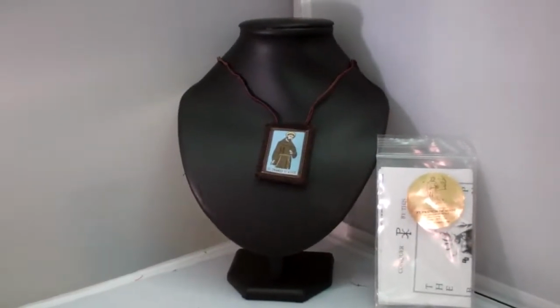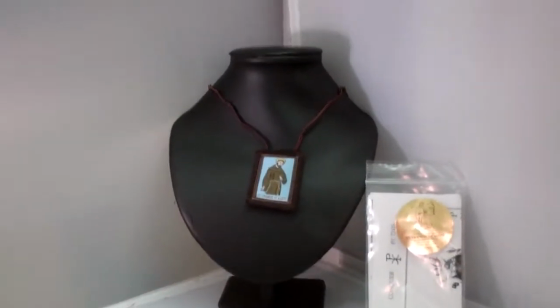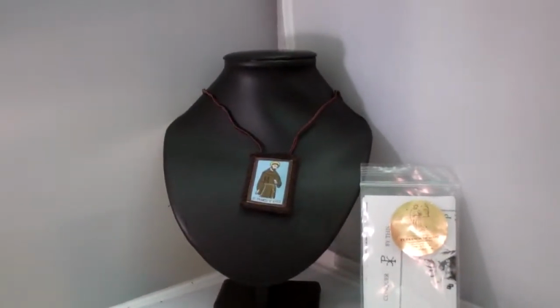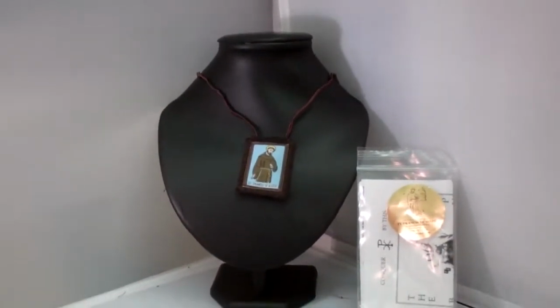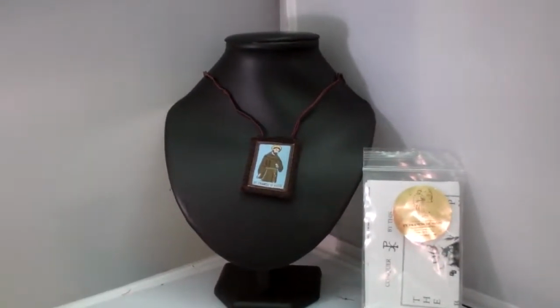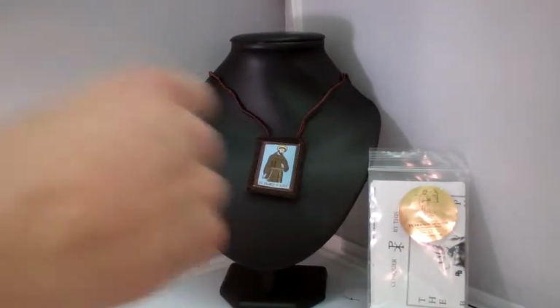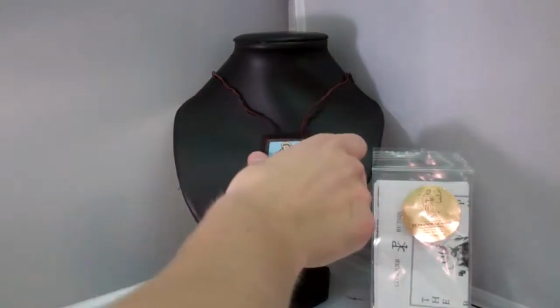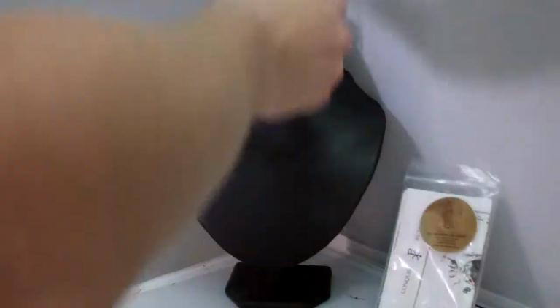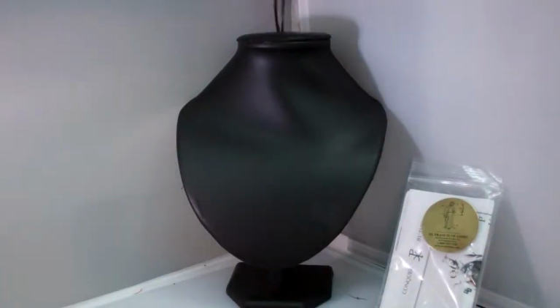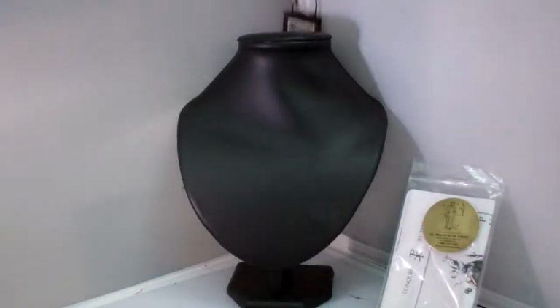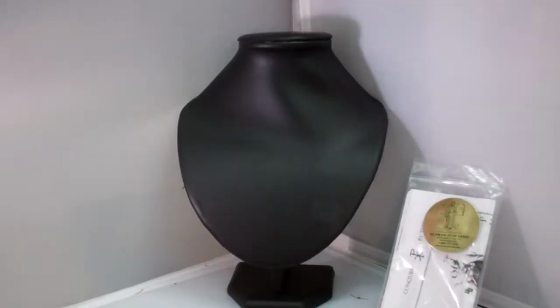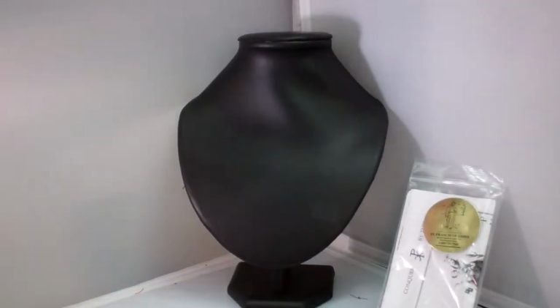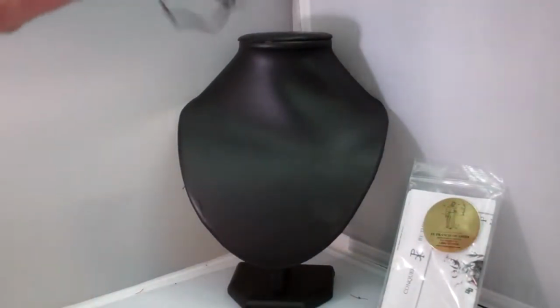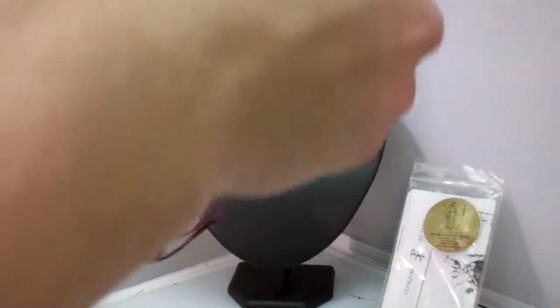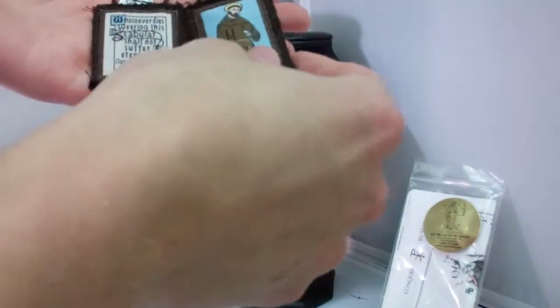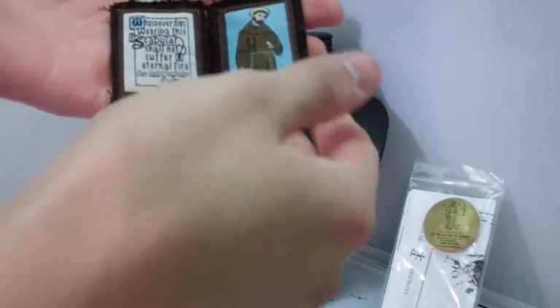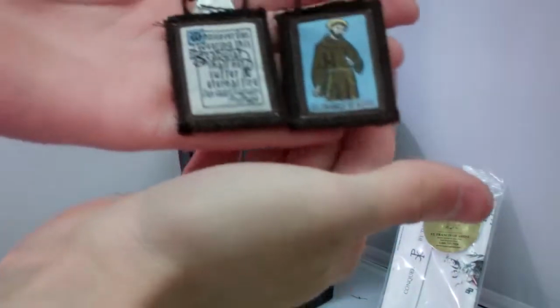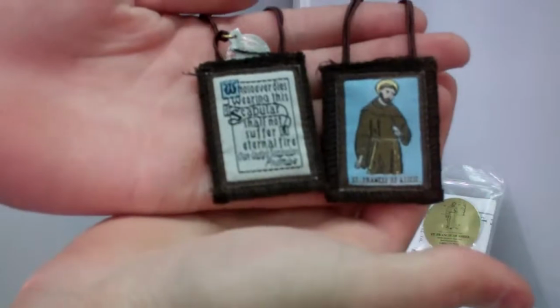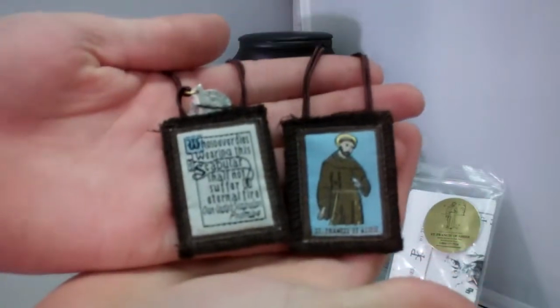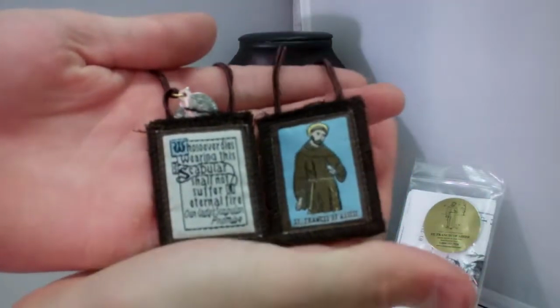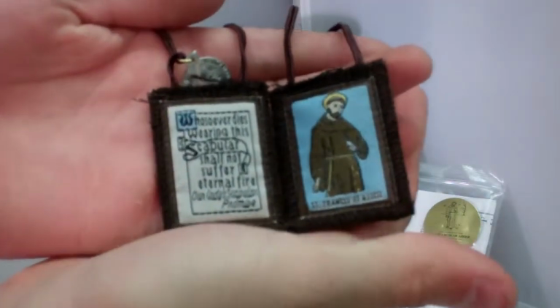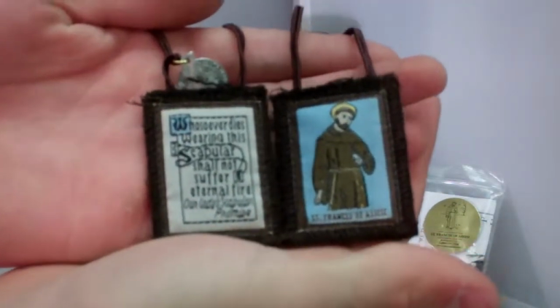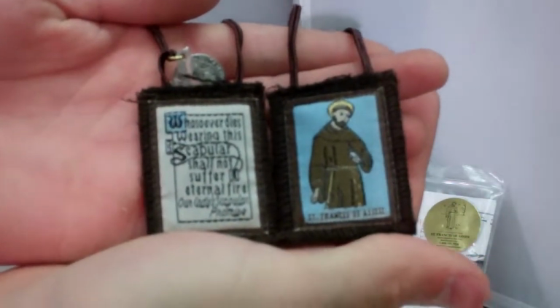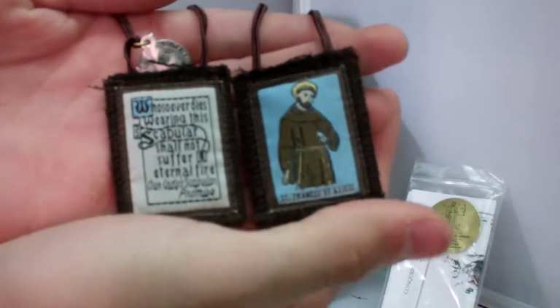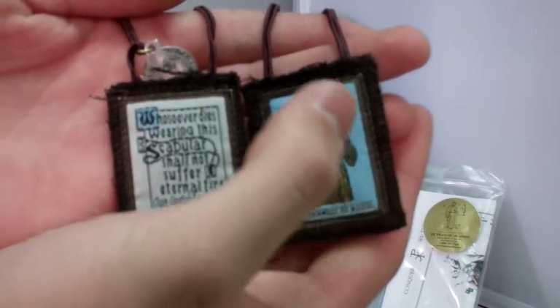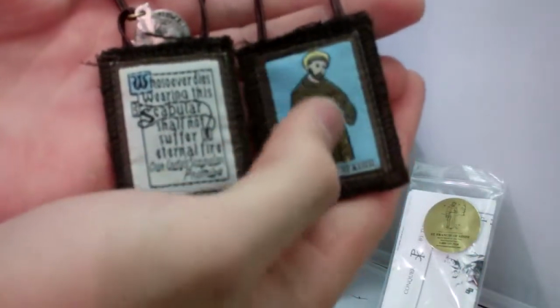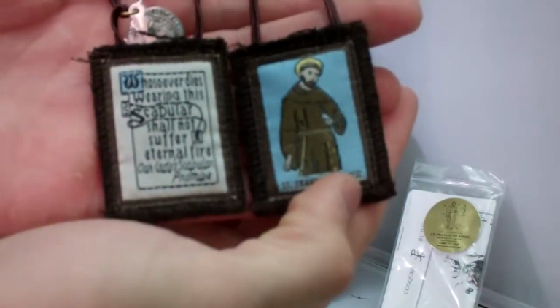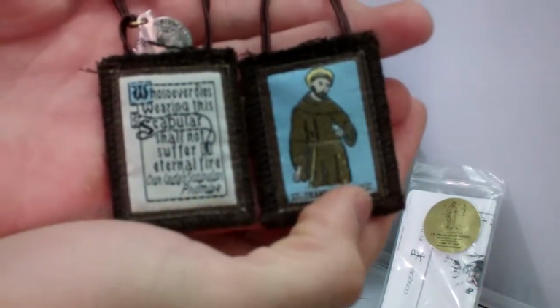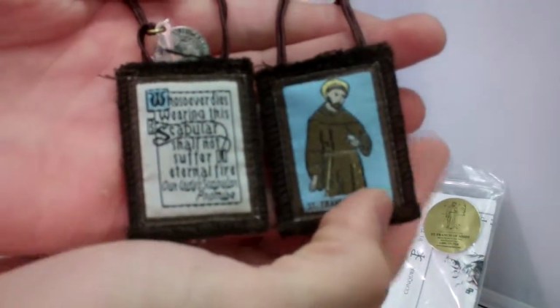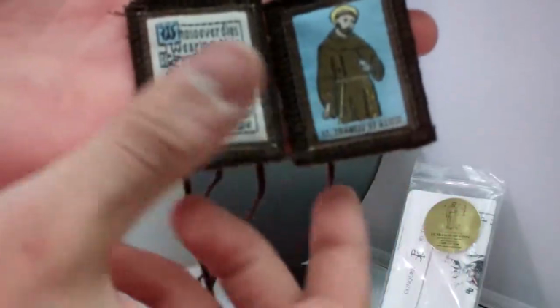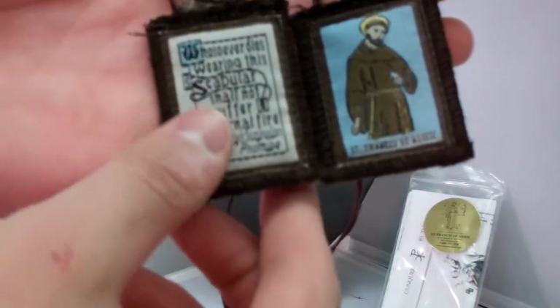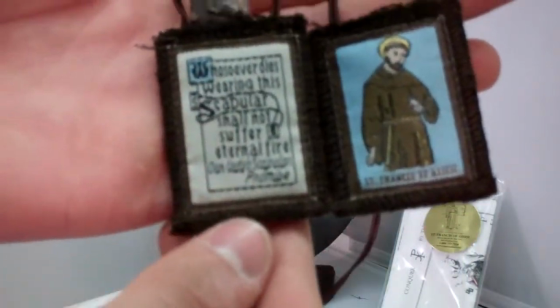Let me get that out of the way a little bit. Here's your scapular and like I said, it's made of 100% wool as prescribed by the Catholic Church. Here's St. Francis of Assisi and here's Our Lady's Promise.